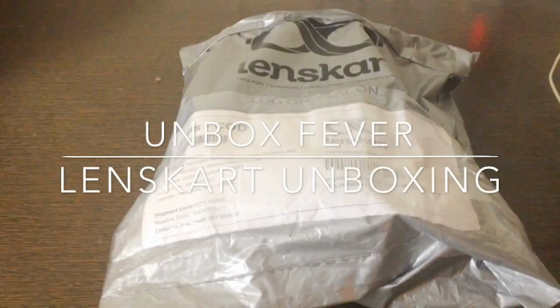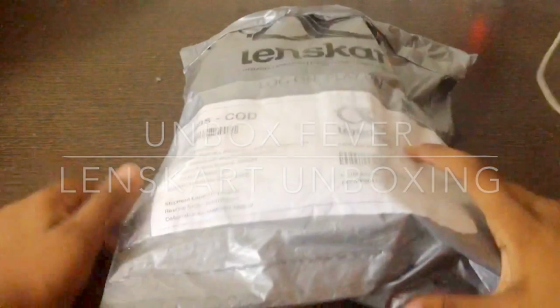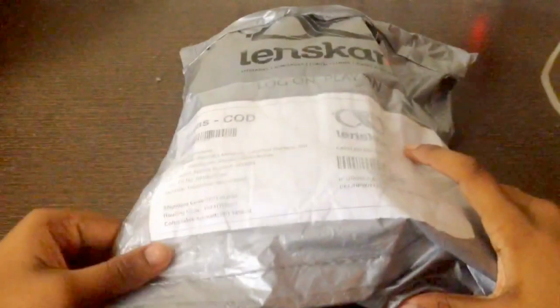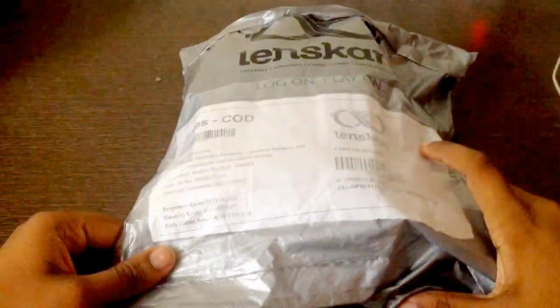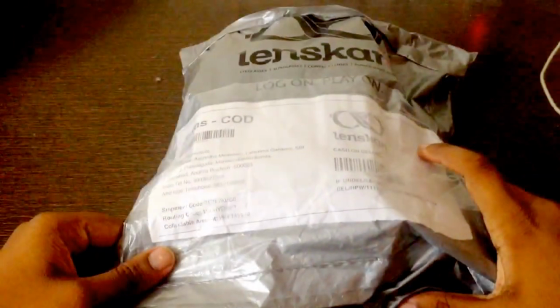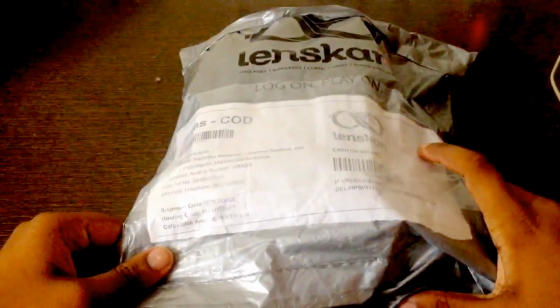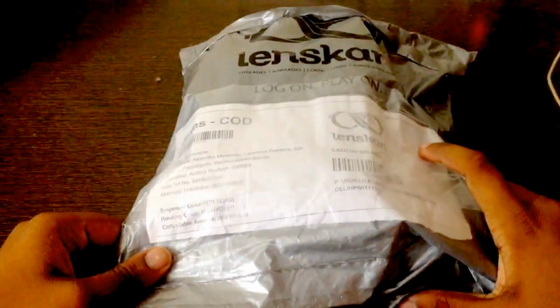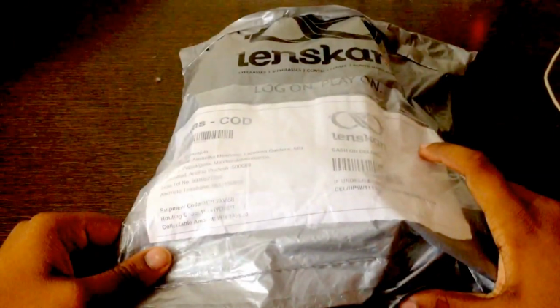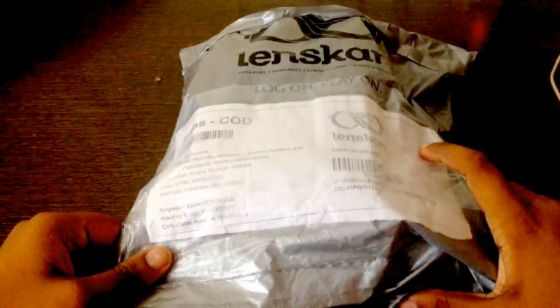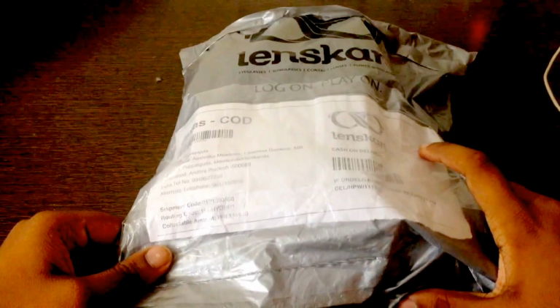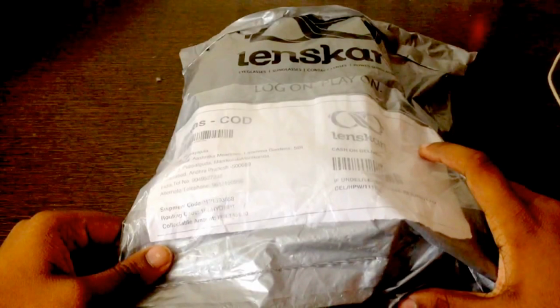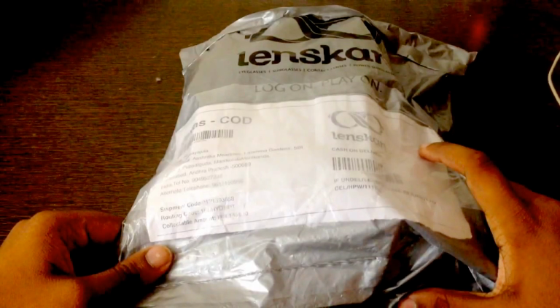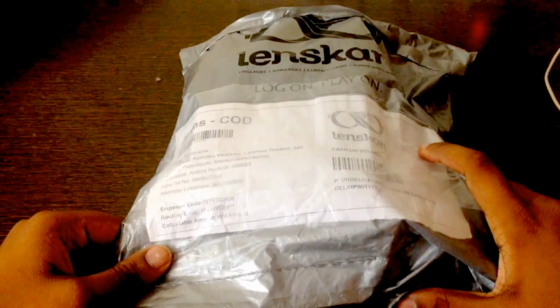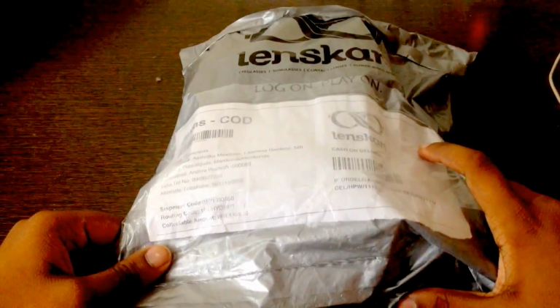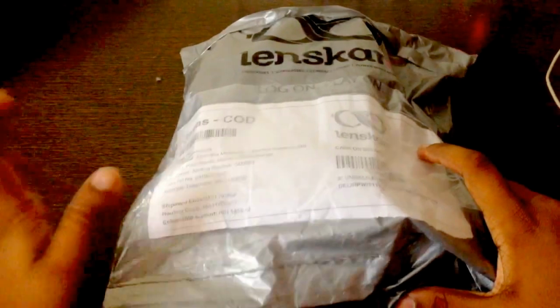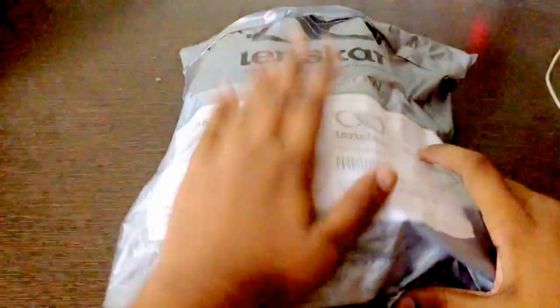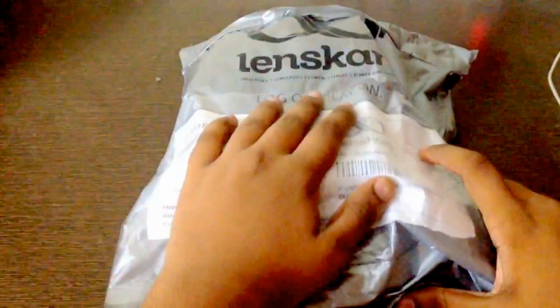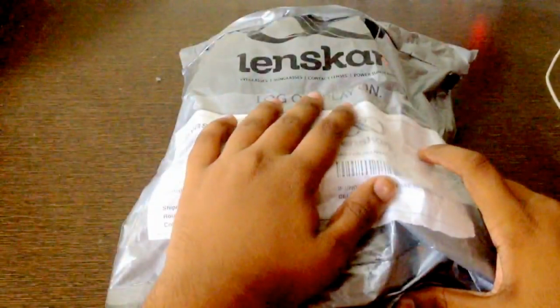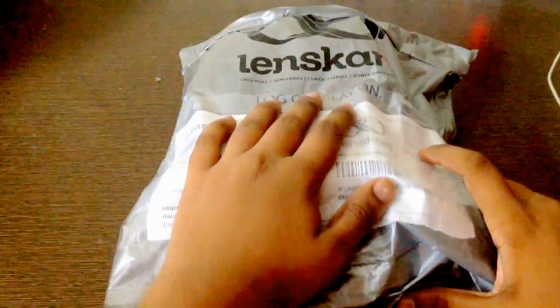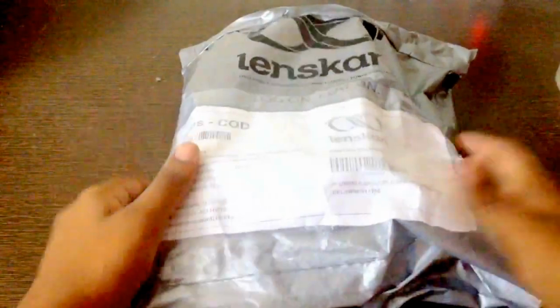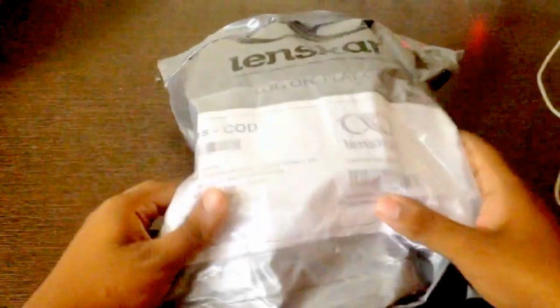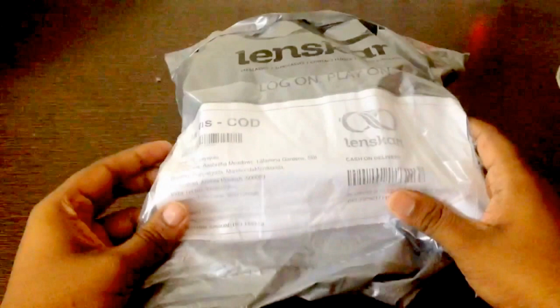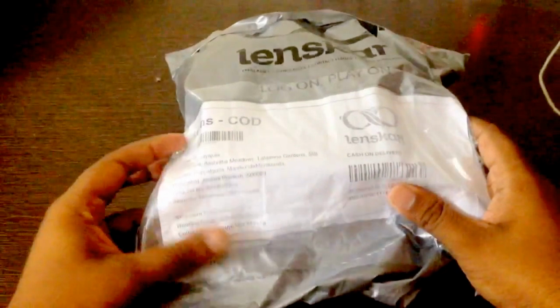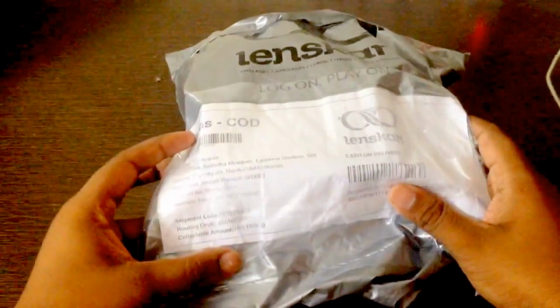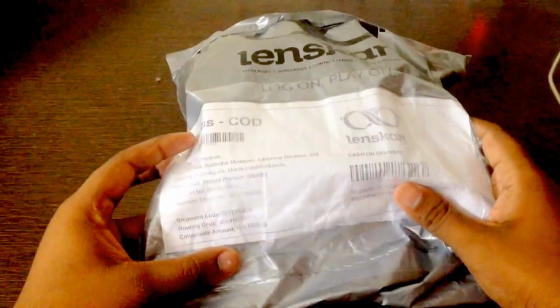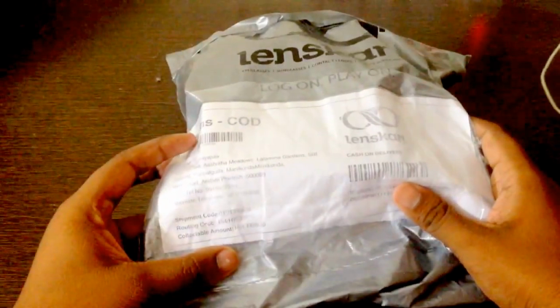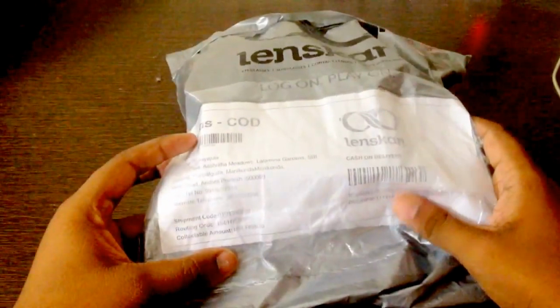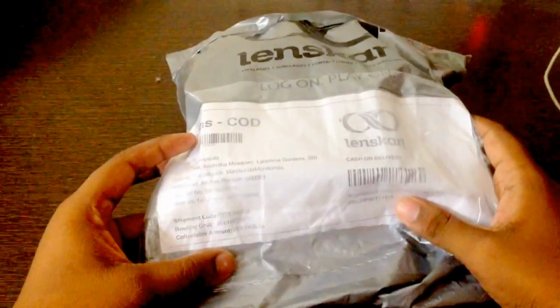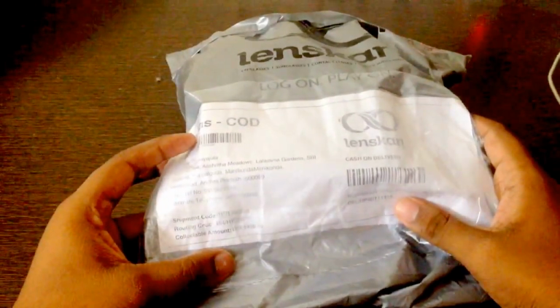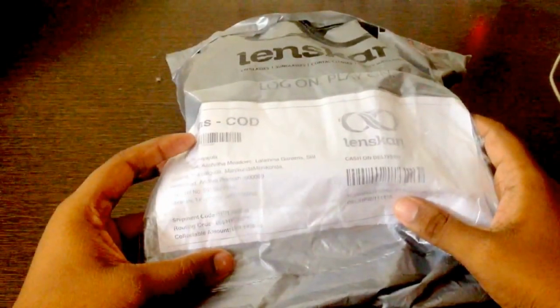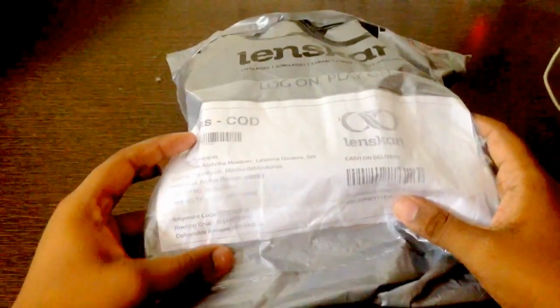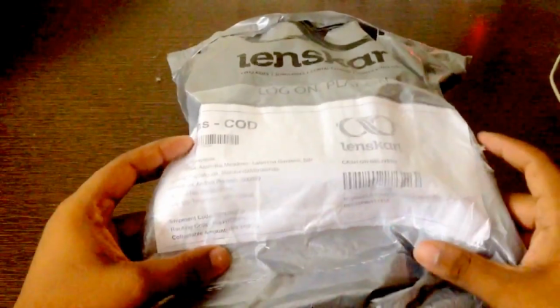Hey guys, we have an unboxing from Lenskart. It's a Vincenzi Spectacles. It's a power lens and this has cost me up to 1459 INR.